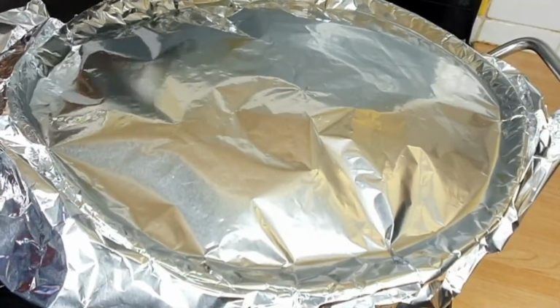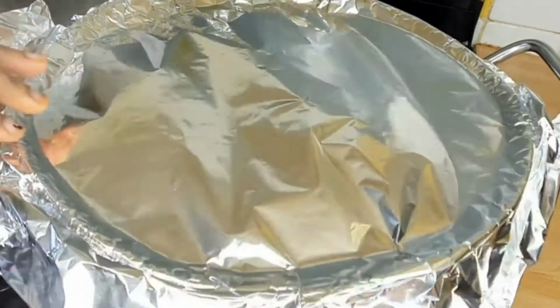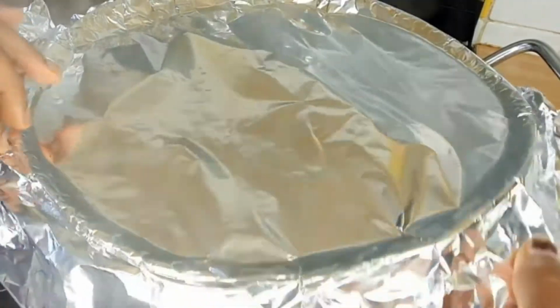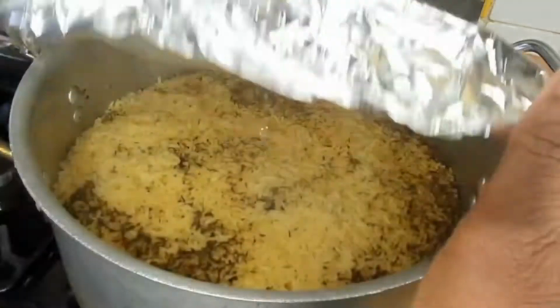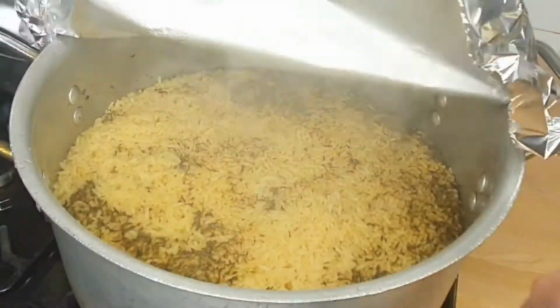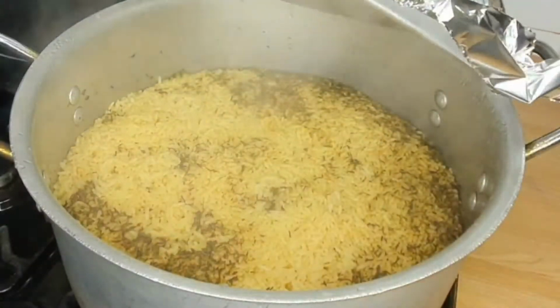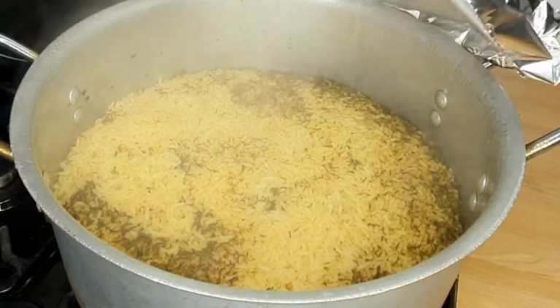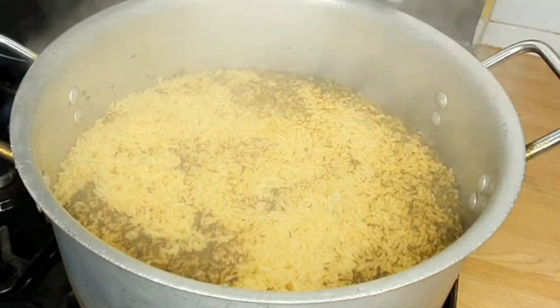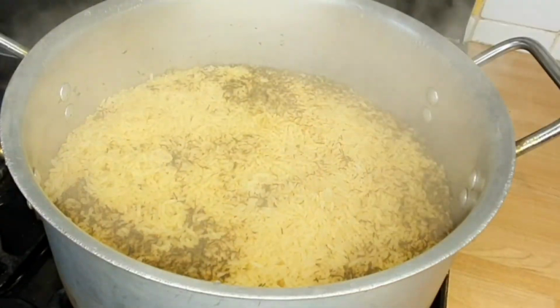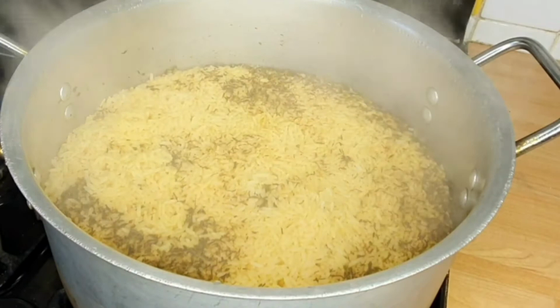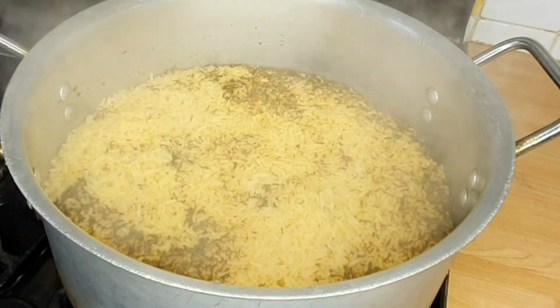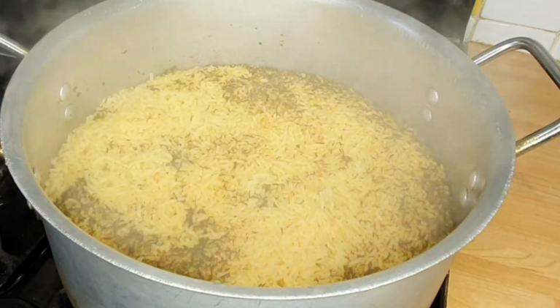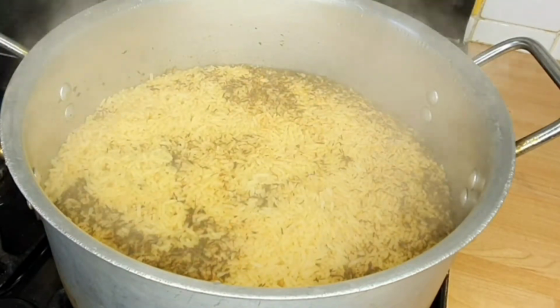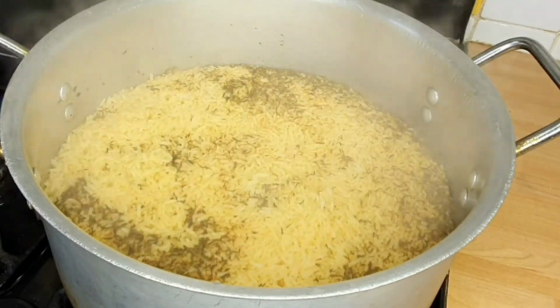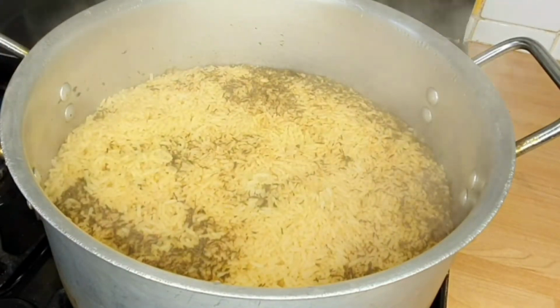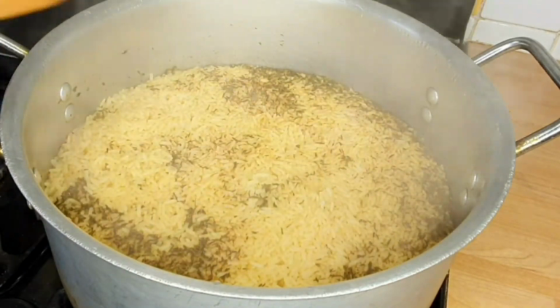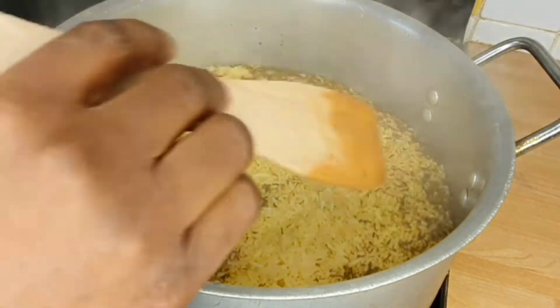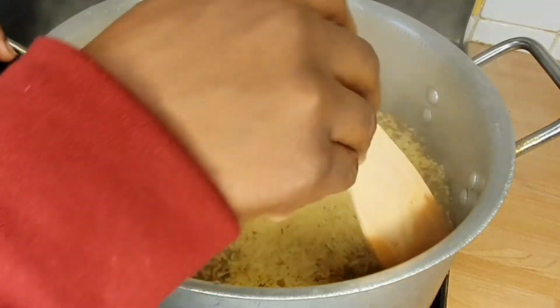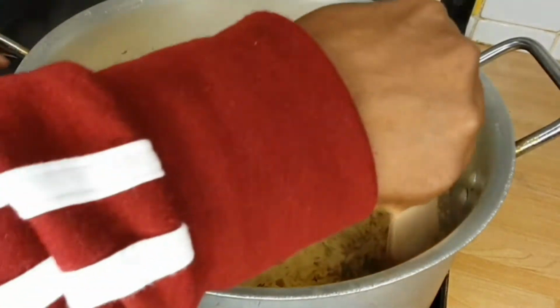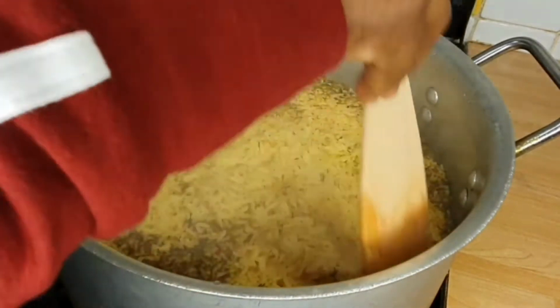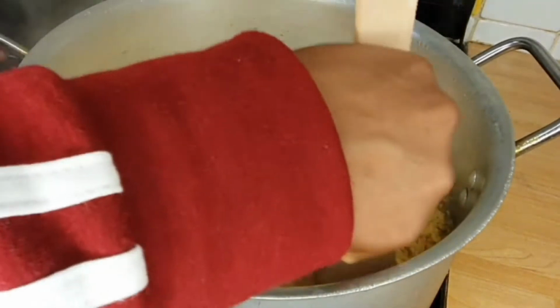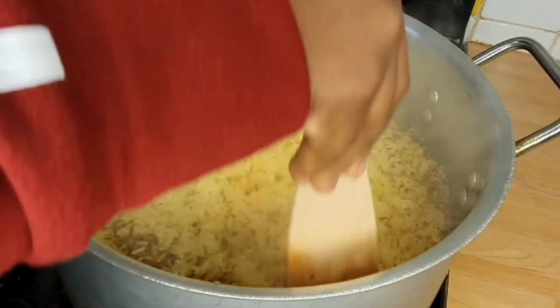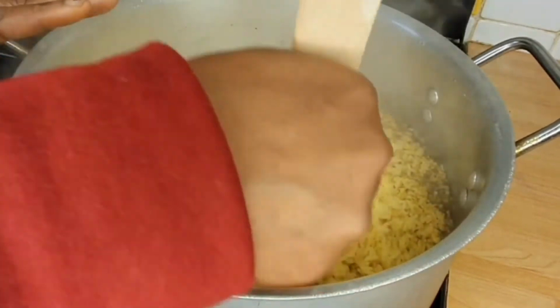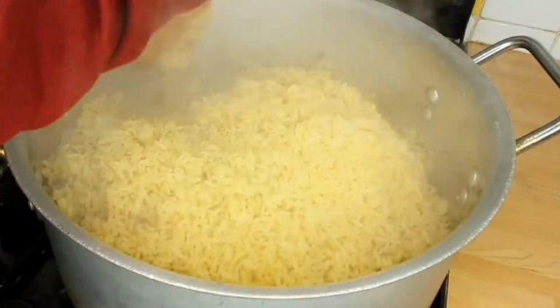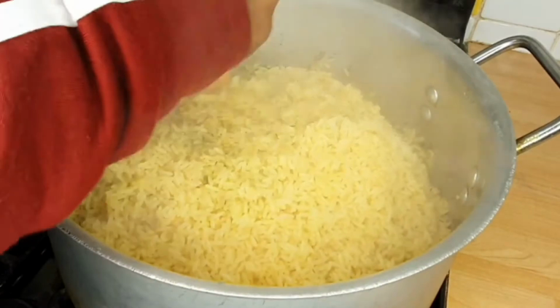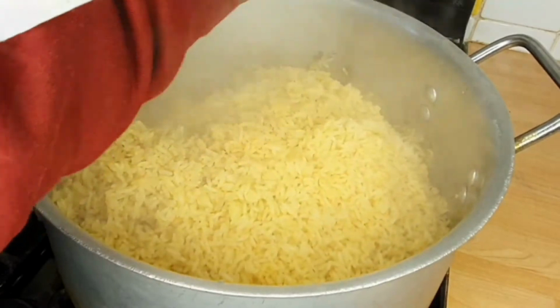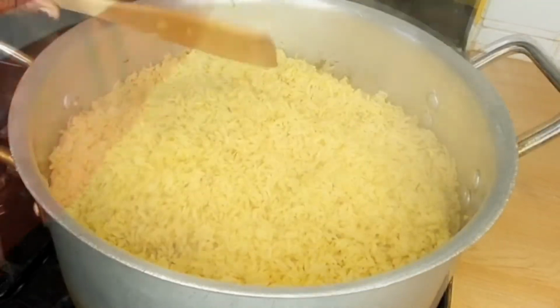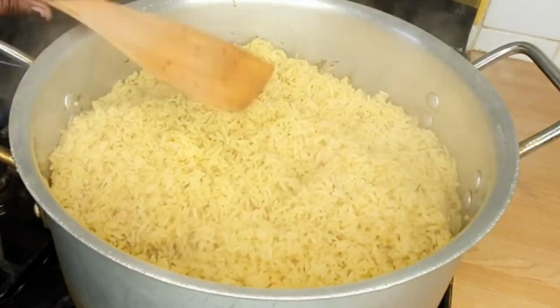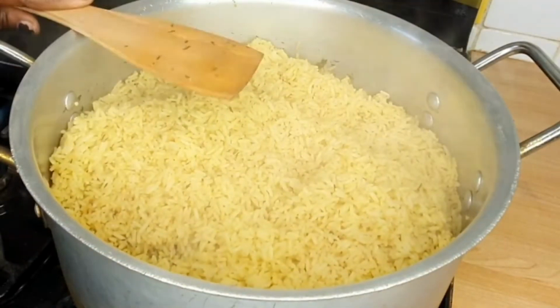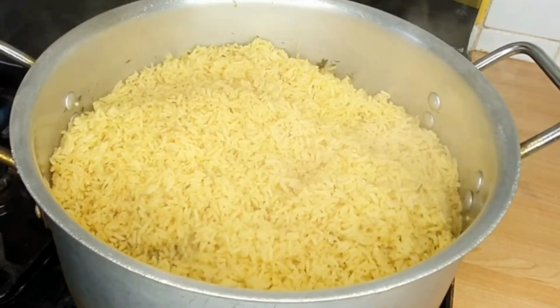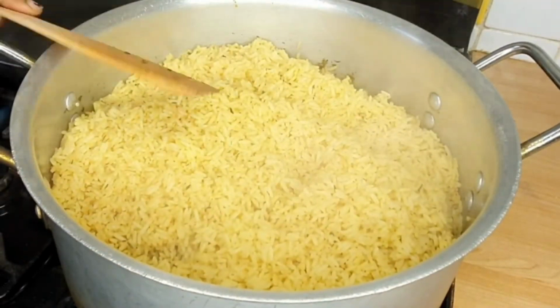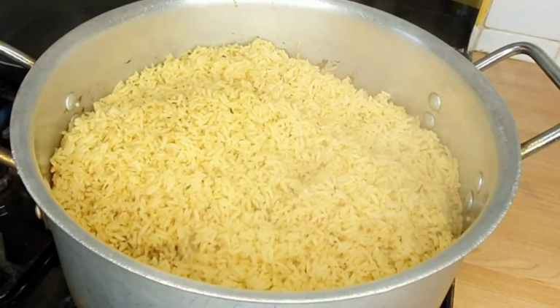After 20 minutes when I checked it, it needed a little bit more water so I added a bit more water and cooked it for a further 10 minutes. Then I set it aside to start the next stage.